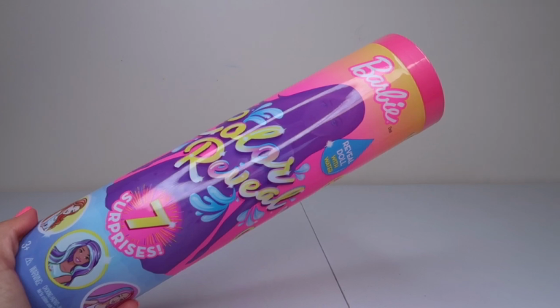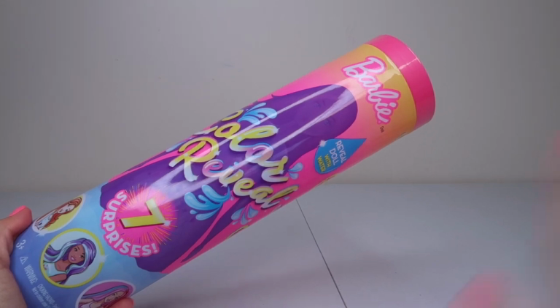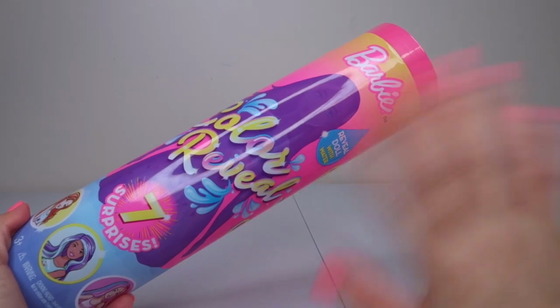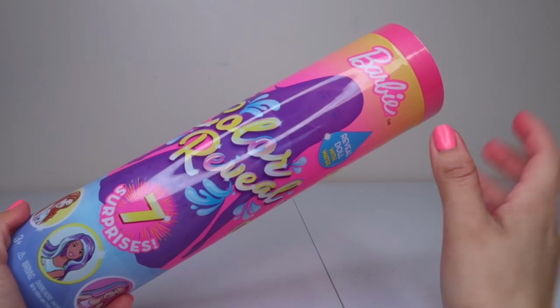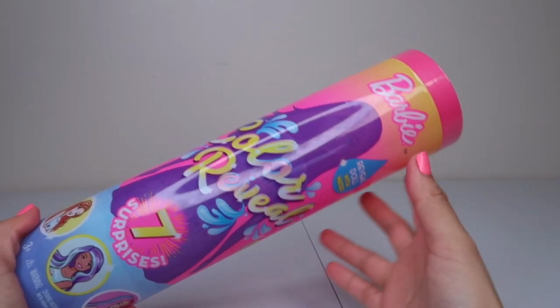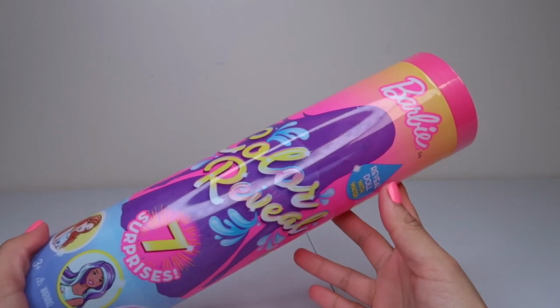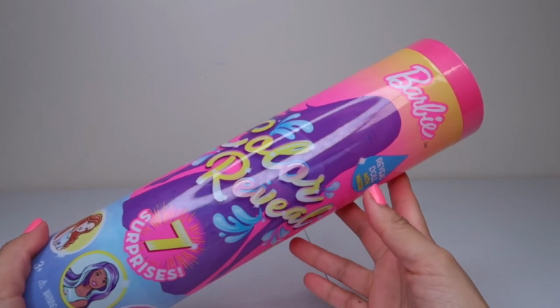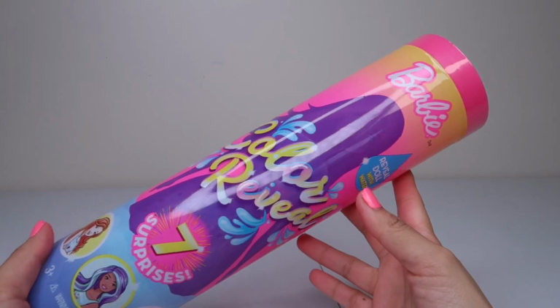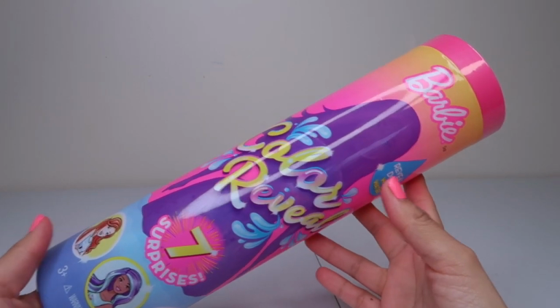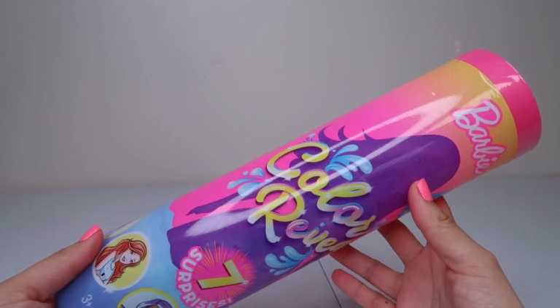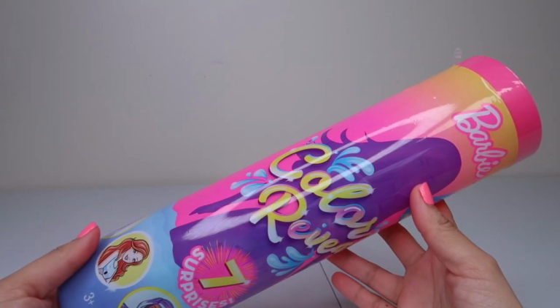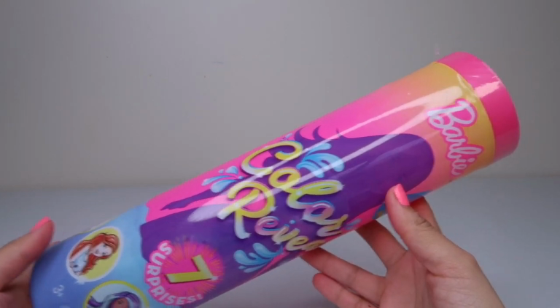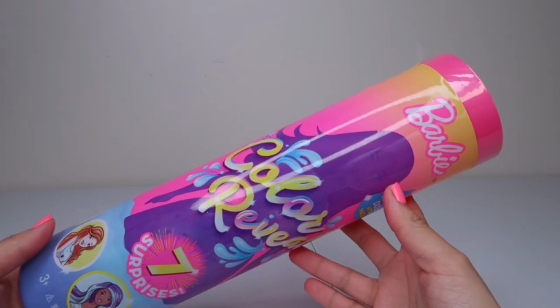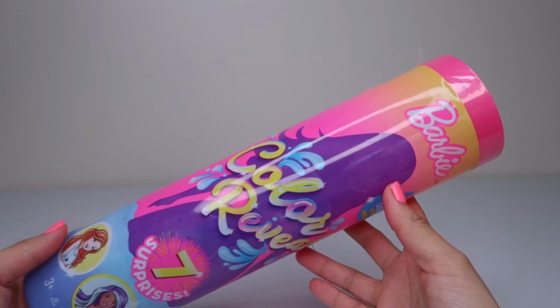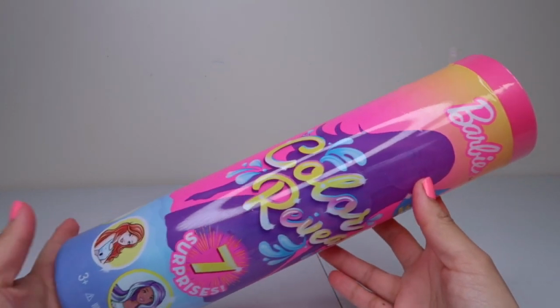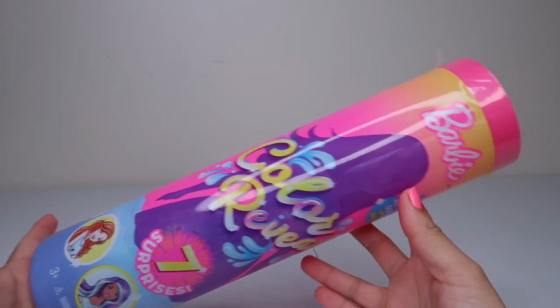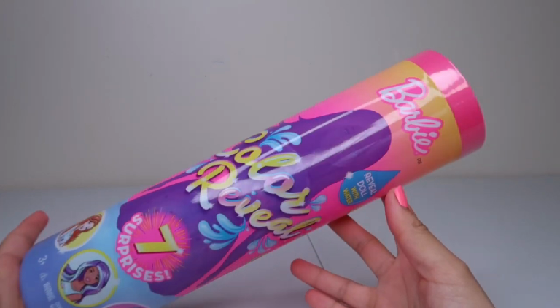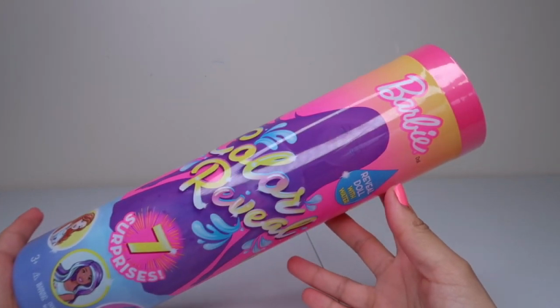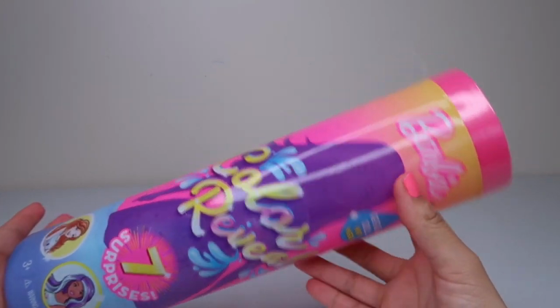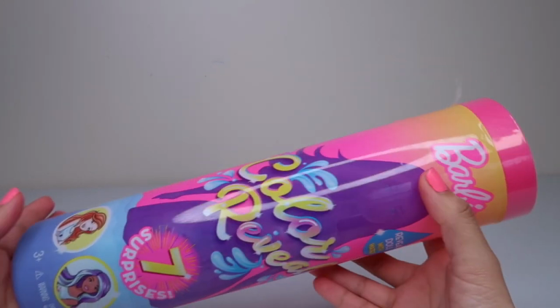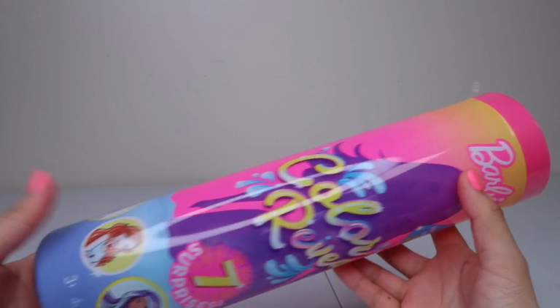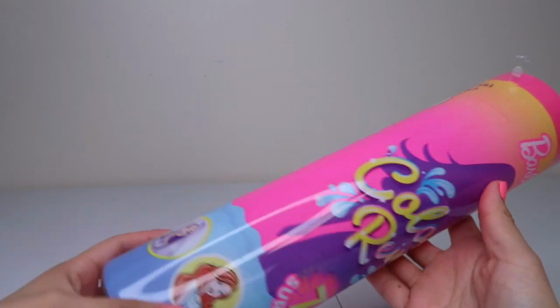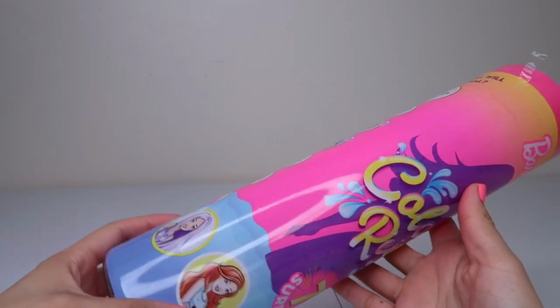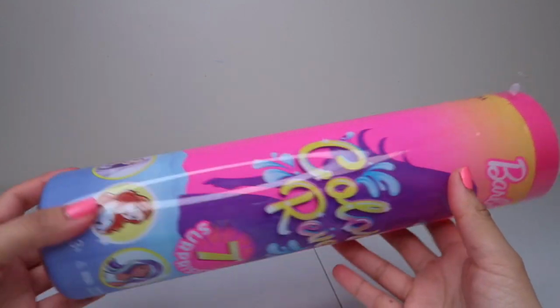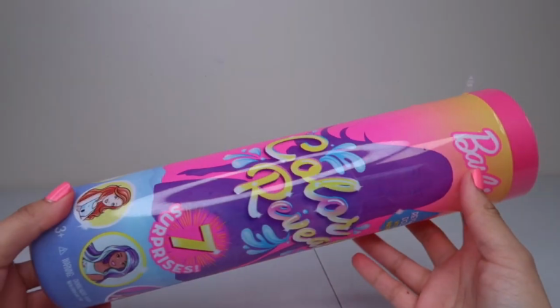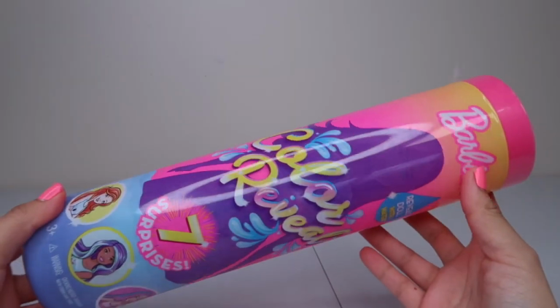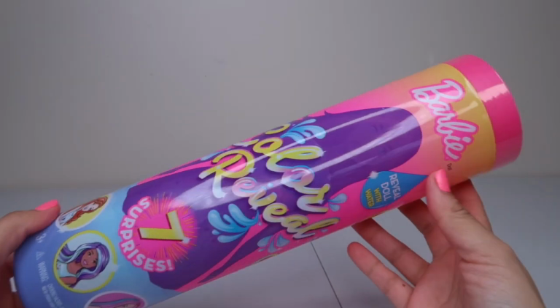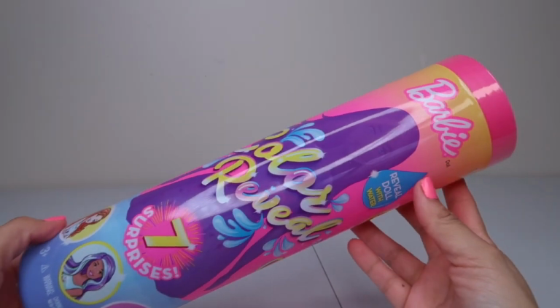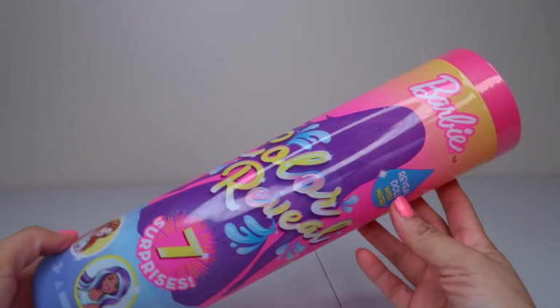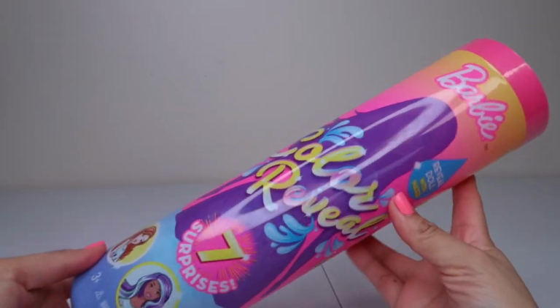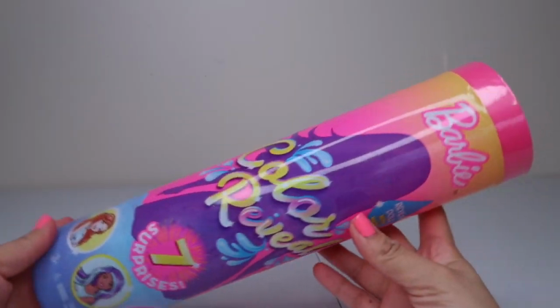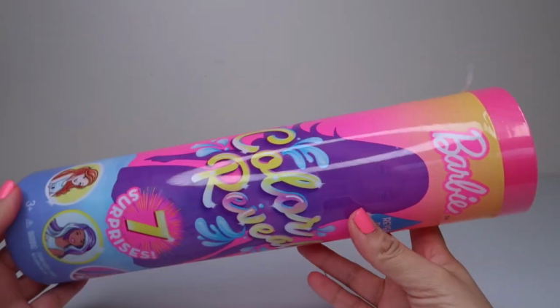Hi friends, welcome to the Gummy channel. This is Faf, and today I'm going to be unboxing this color reveal.